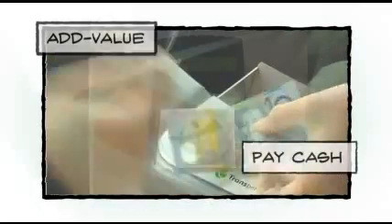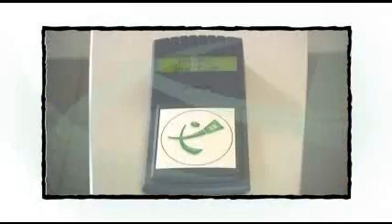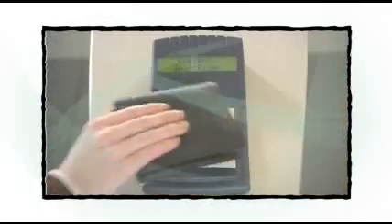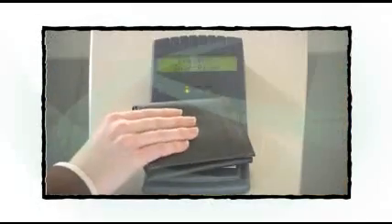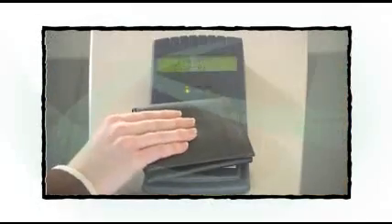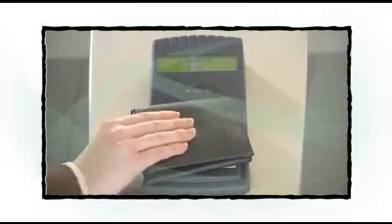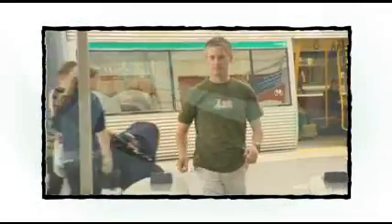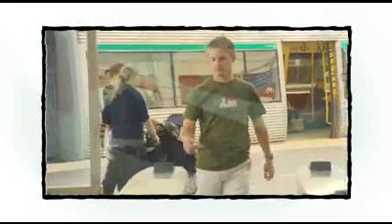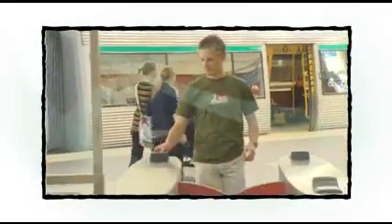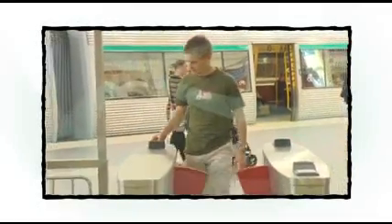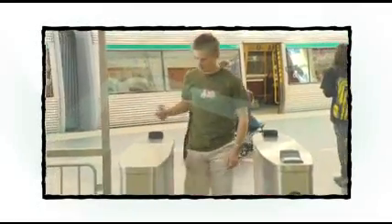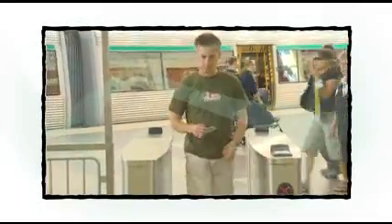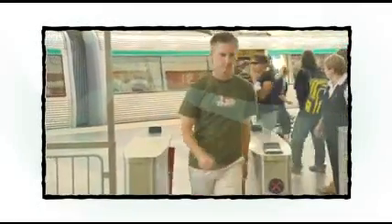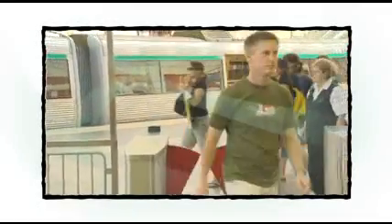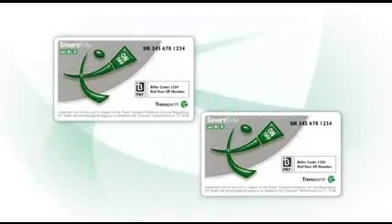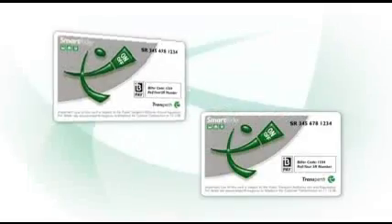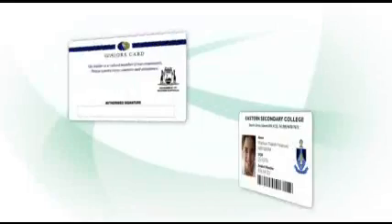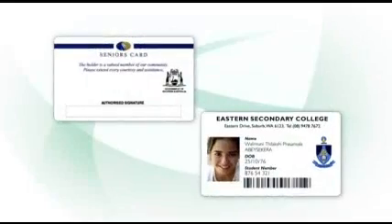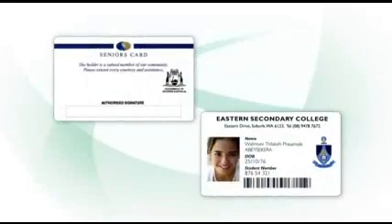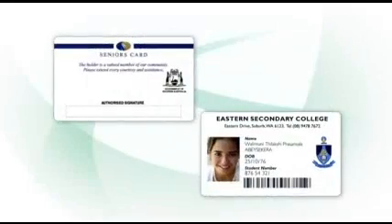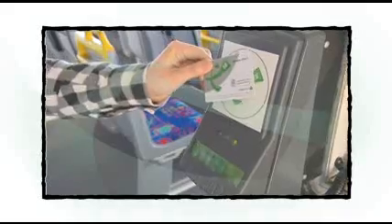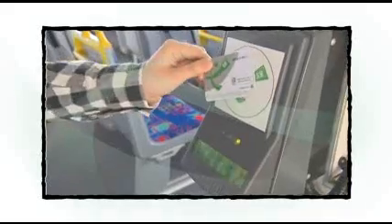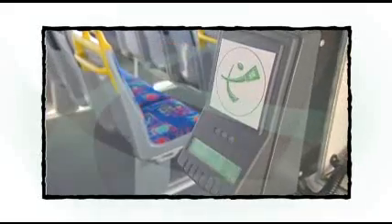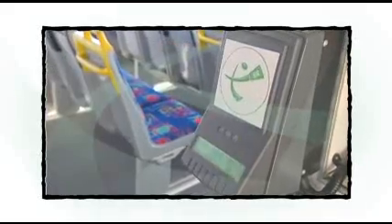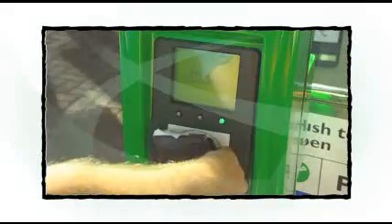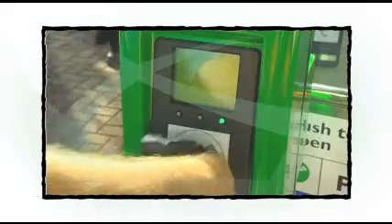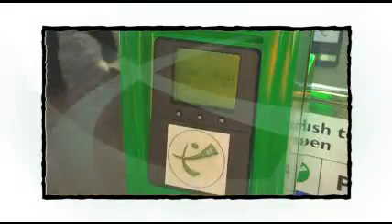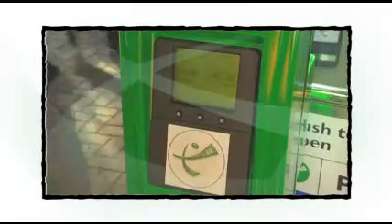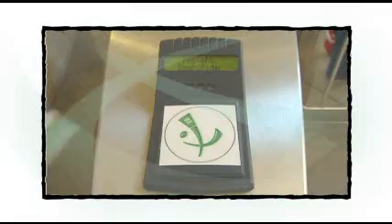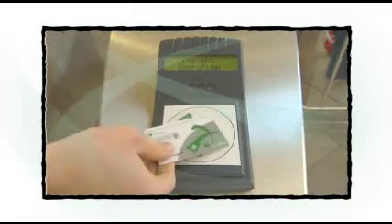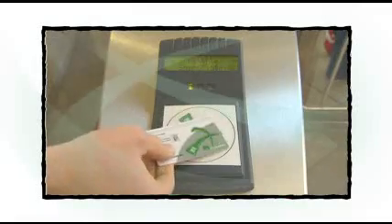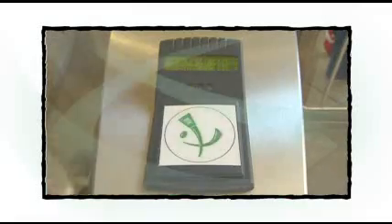When you tag on and tag off, SmartRider records your travel, recognises if you have a concession, then calculates your cheapest fare and deducts it from the value stored on your SmartRider card.